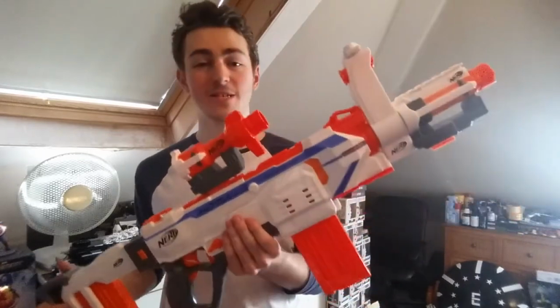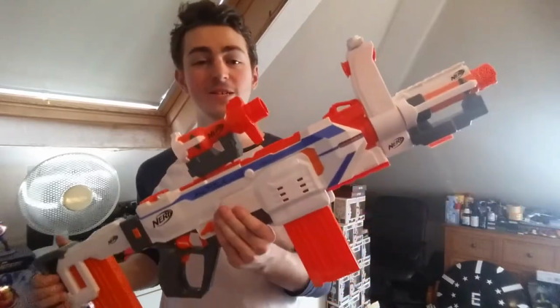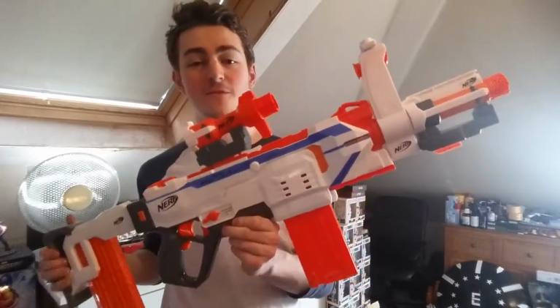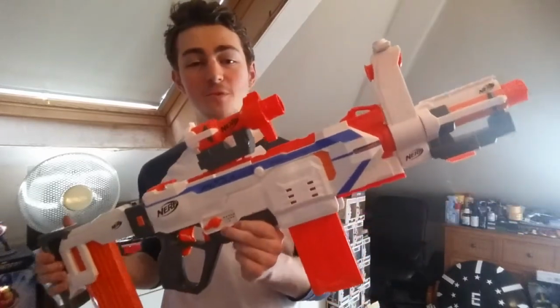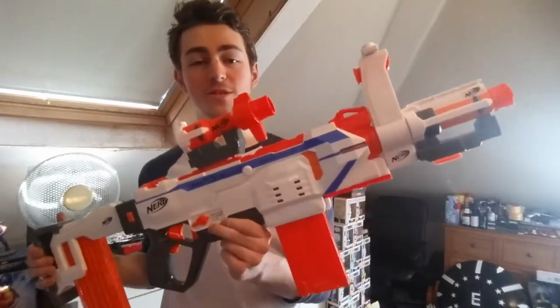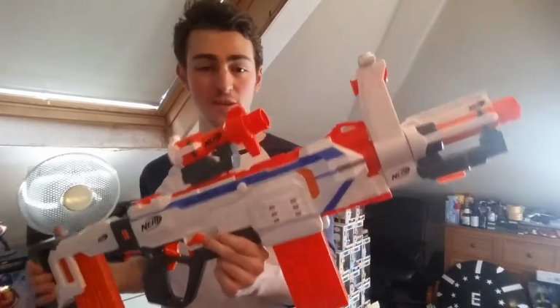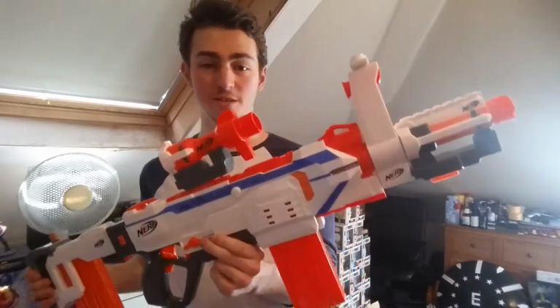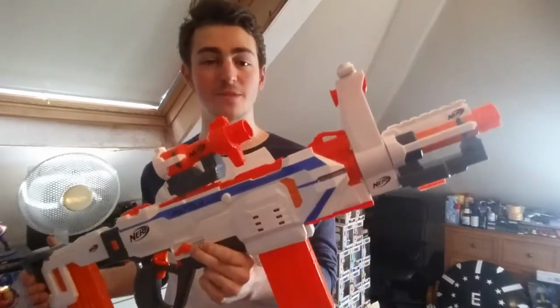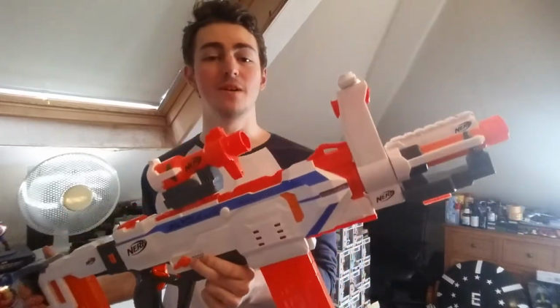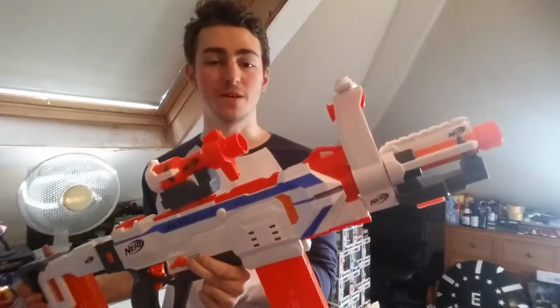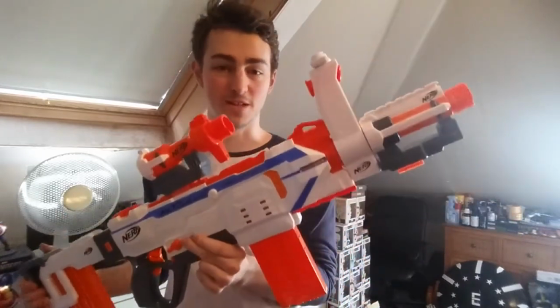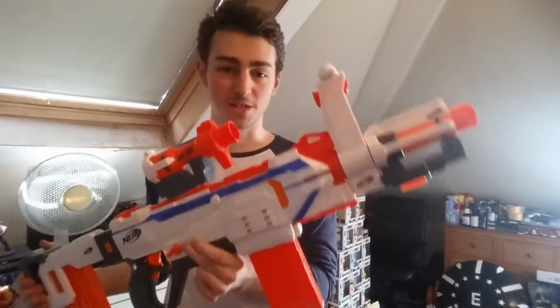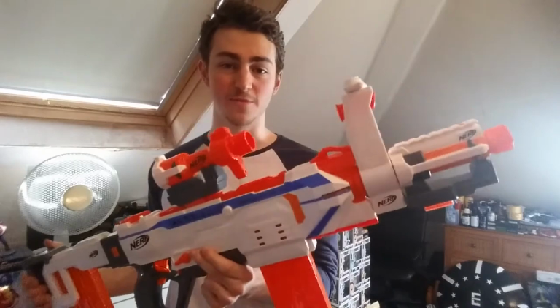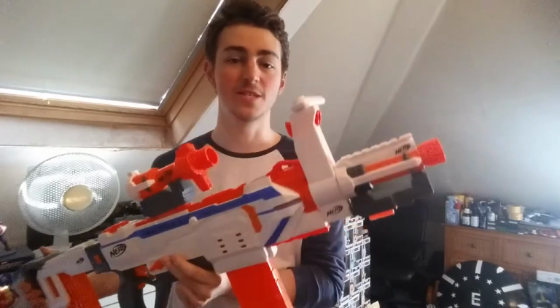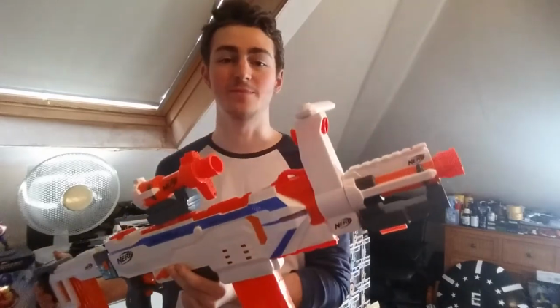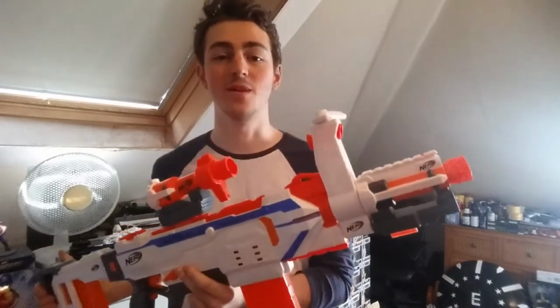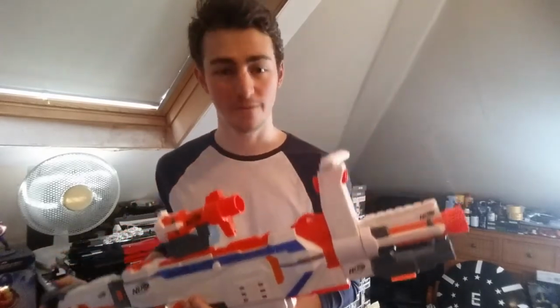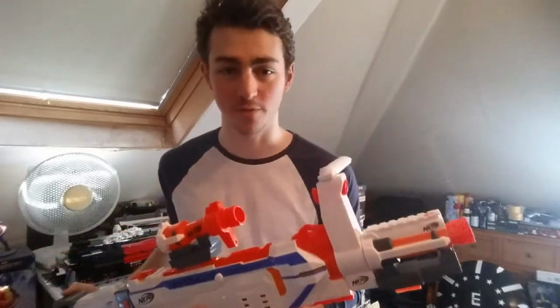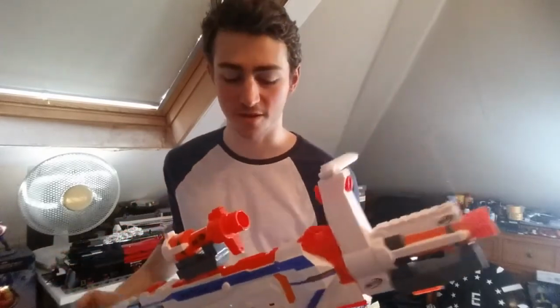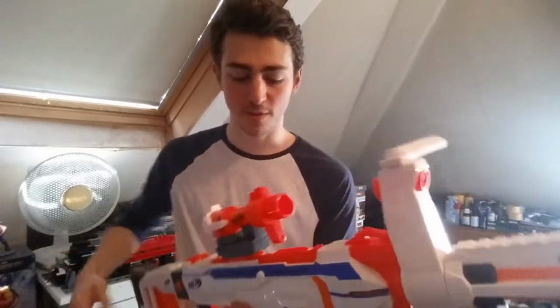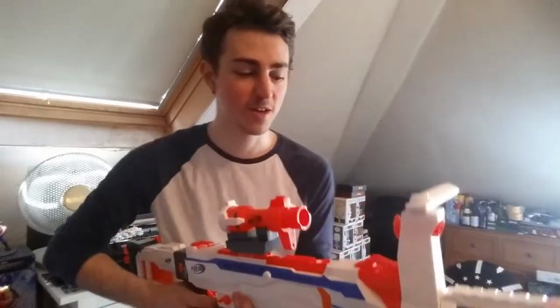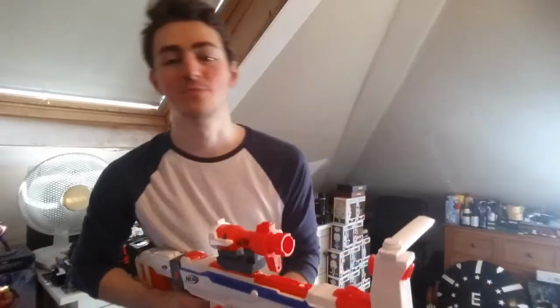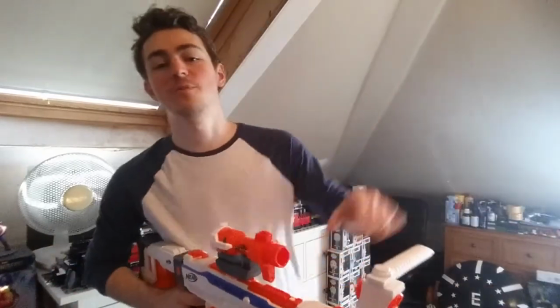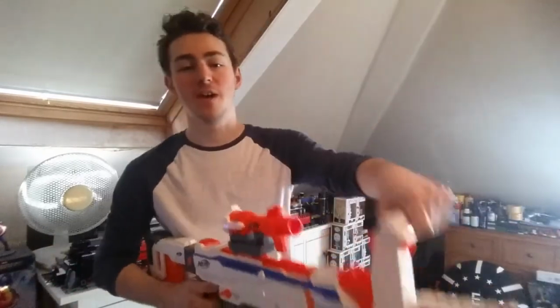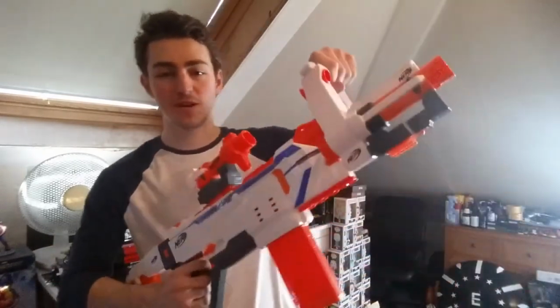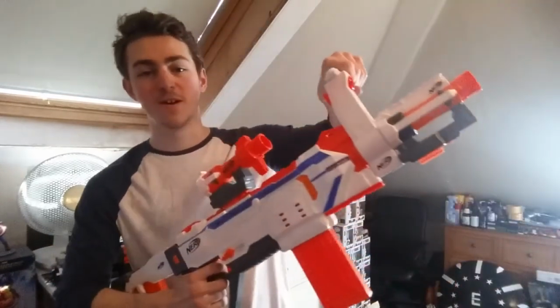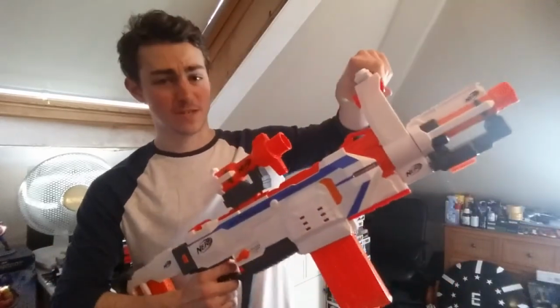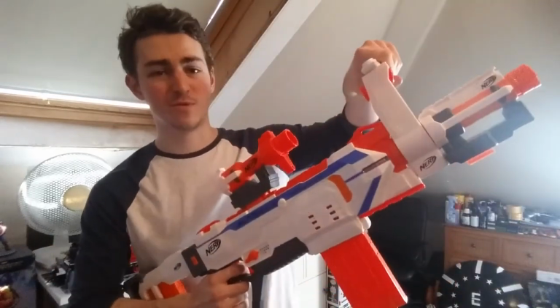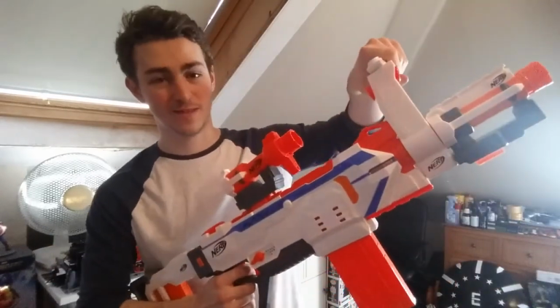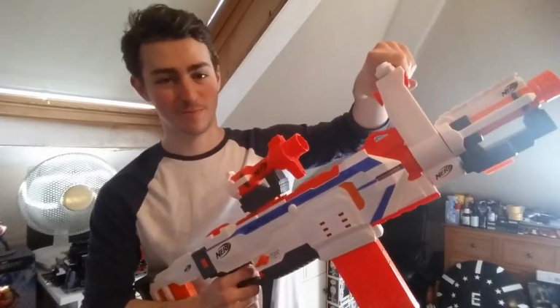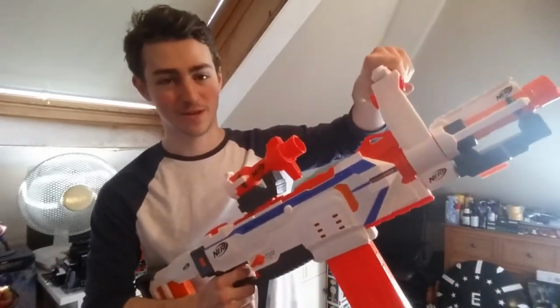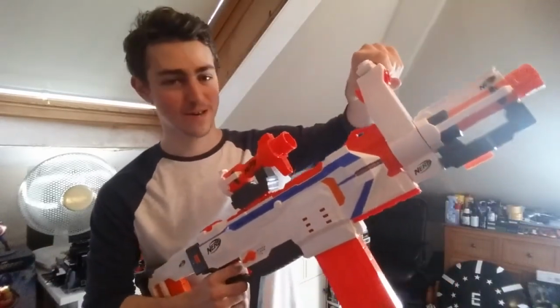This is the Nerf Modulus Regulator — absolutely buy this blaster, it is so much fun. Ladies and gentlemen, thank you all ever so much for watching. Be sure to like and subscribe if you haven't already. I will see you all in the next episode. Bye.